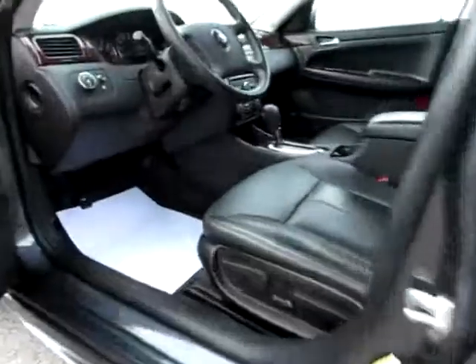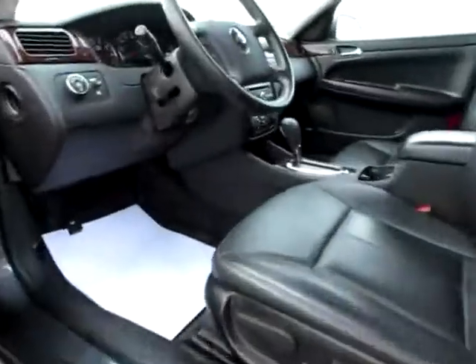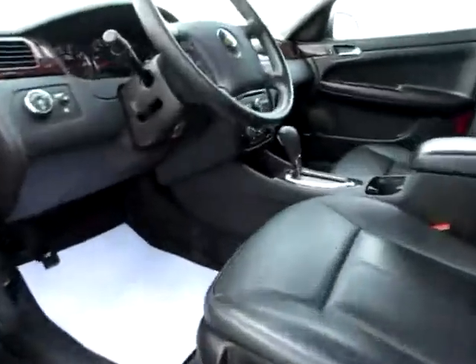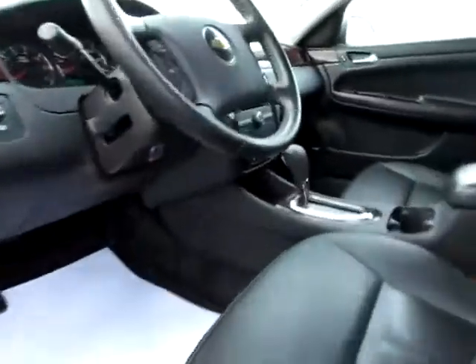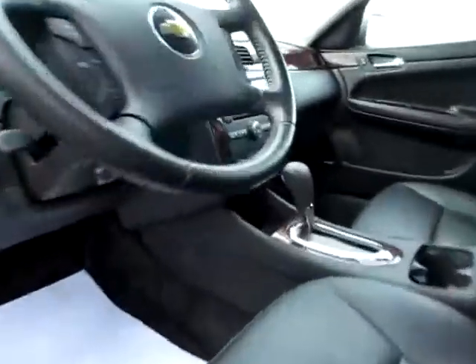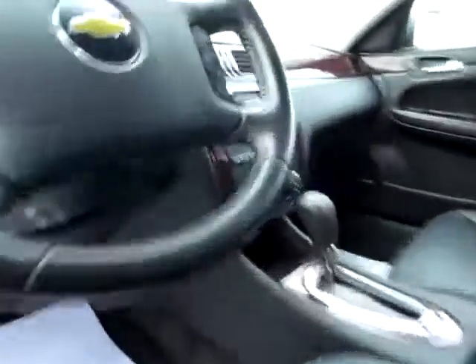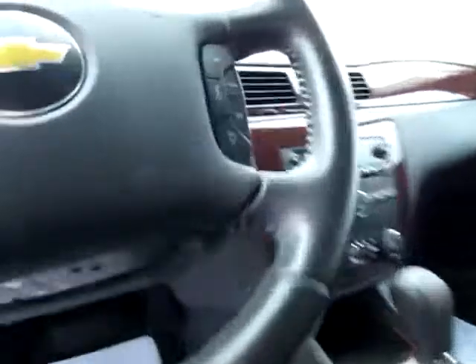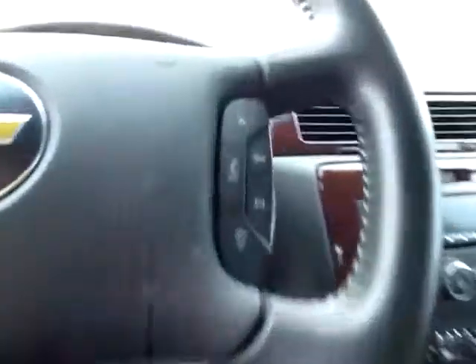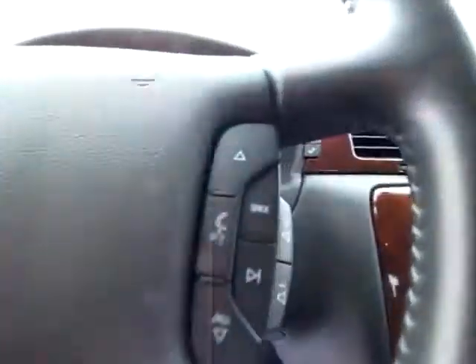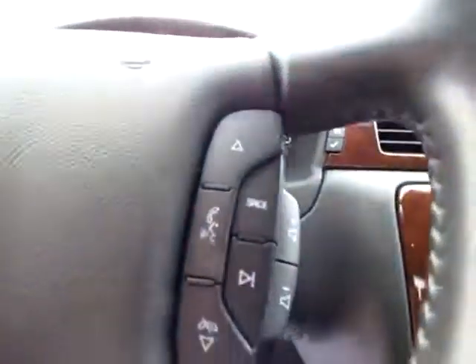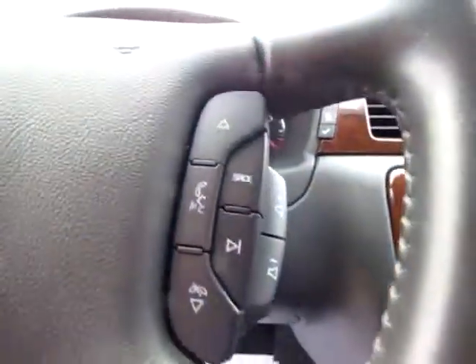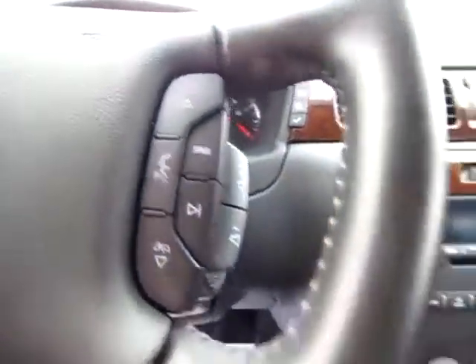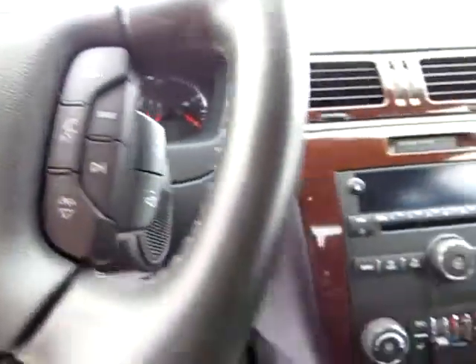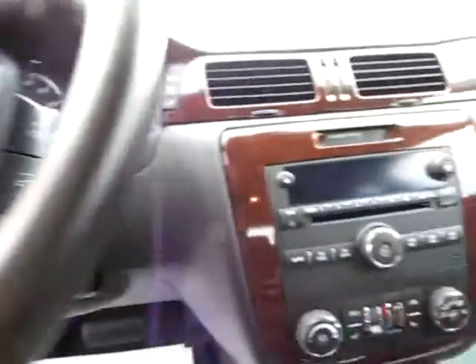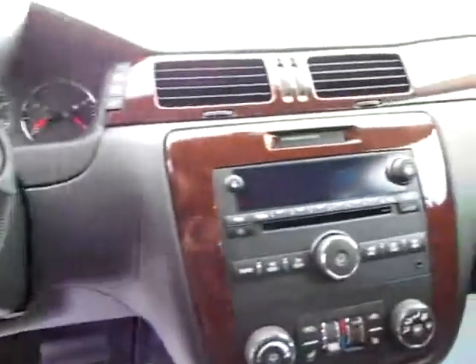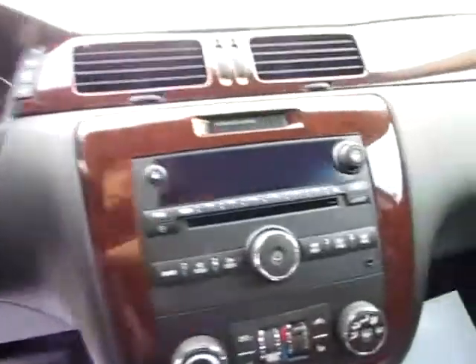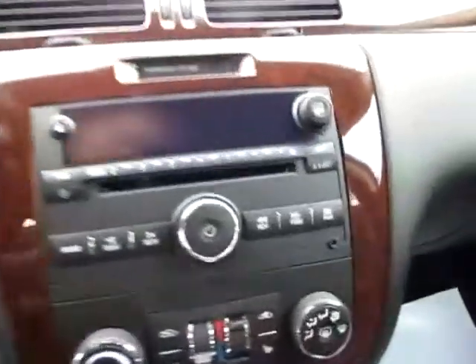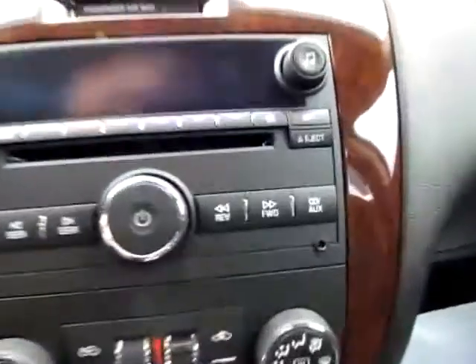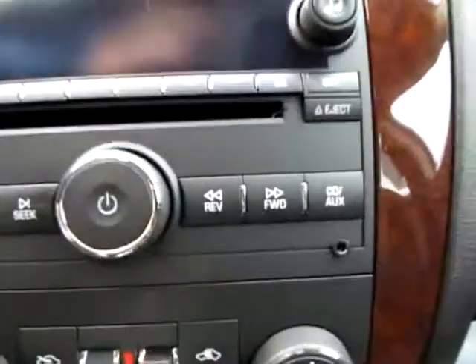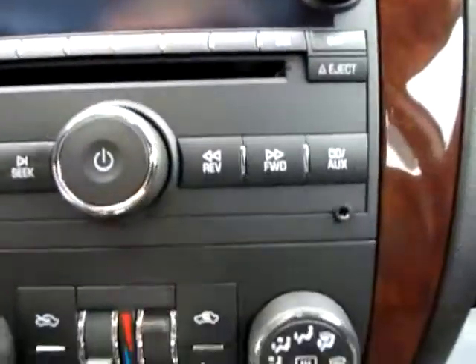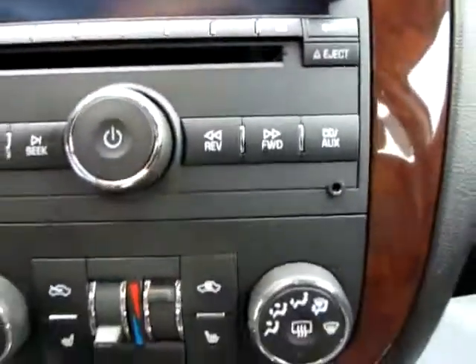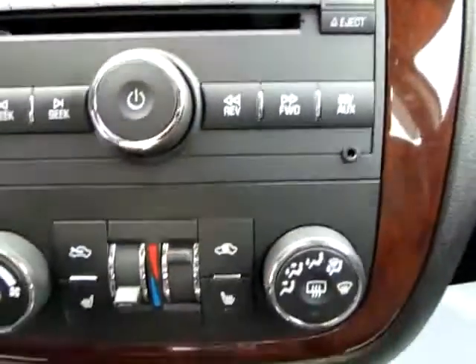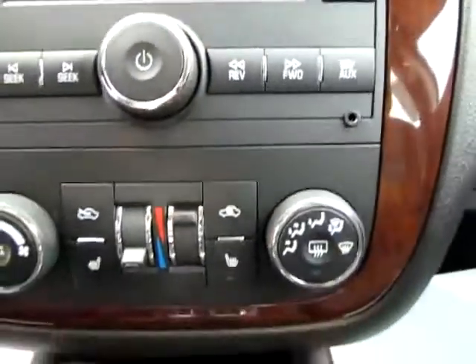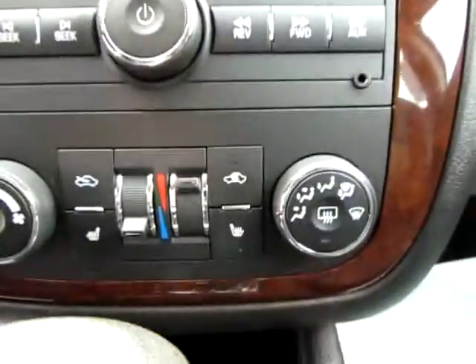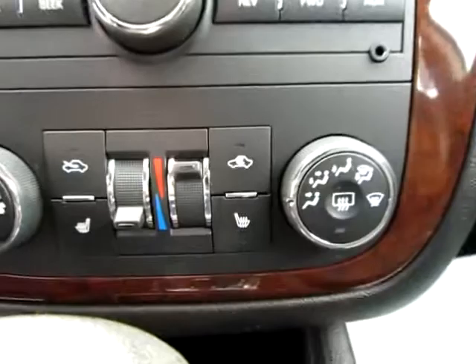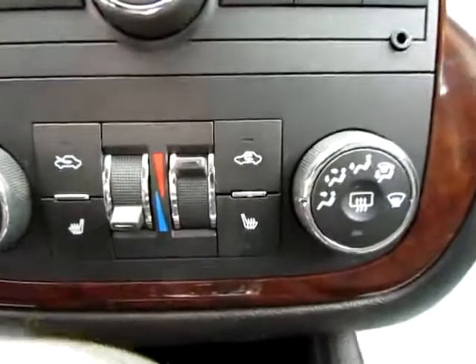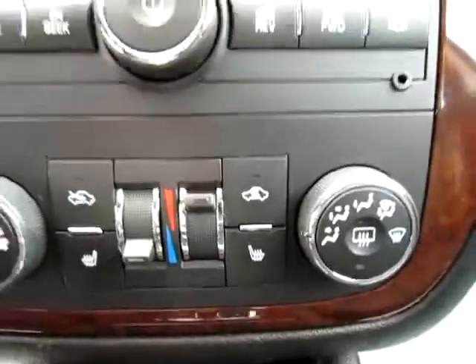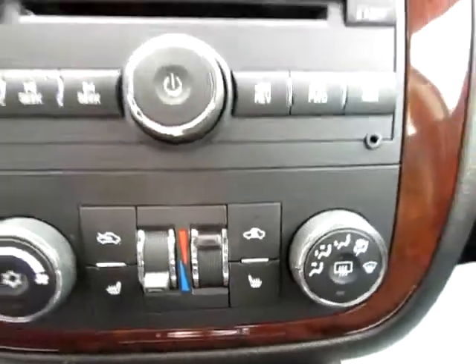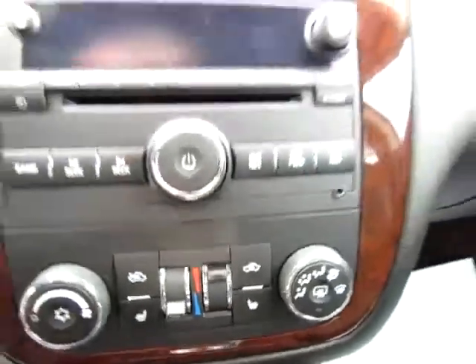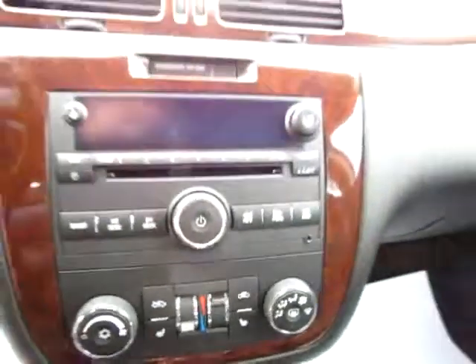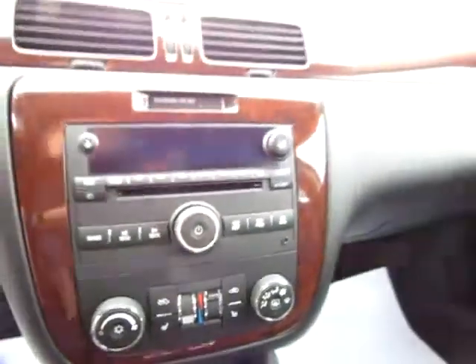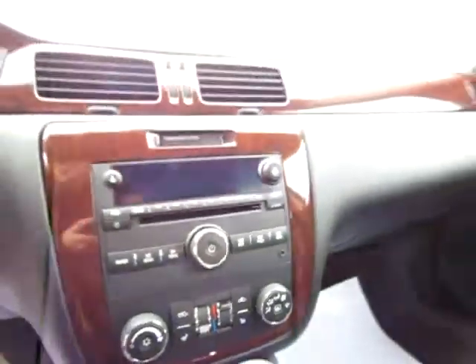Up here you can see that there are immediate controls on the steering wheel to help you keep better control of your car. Also an audio input jack and heated seats on both sides.